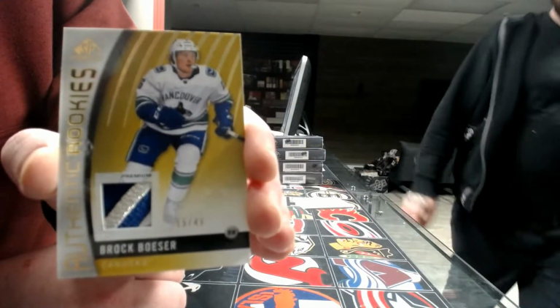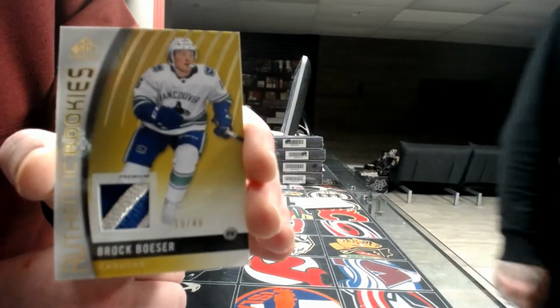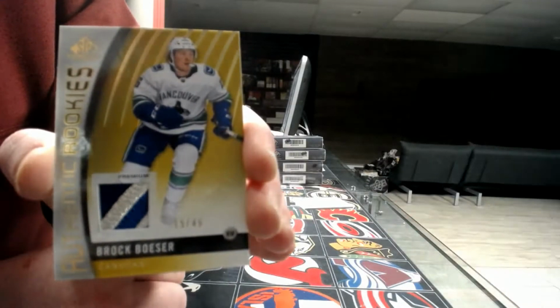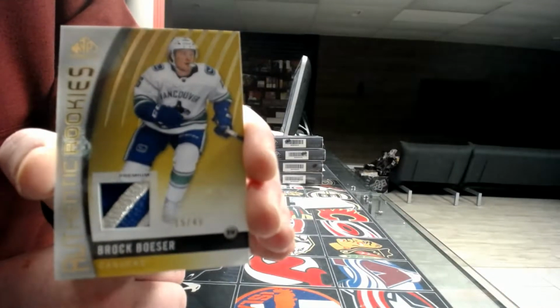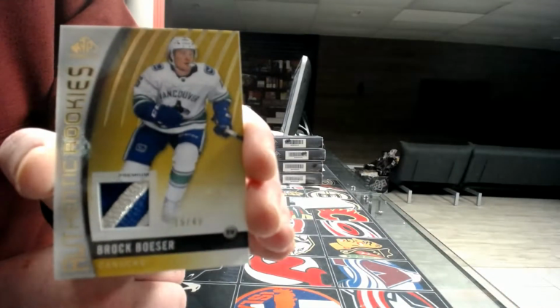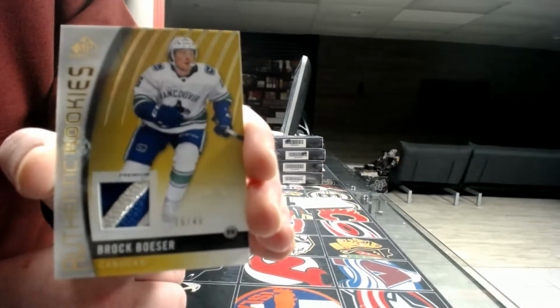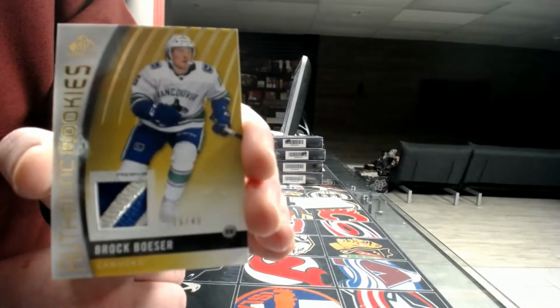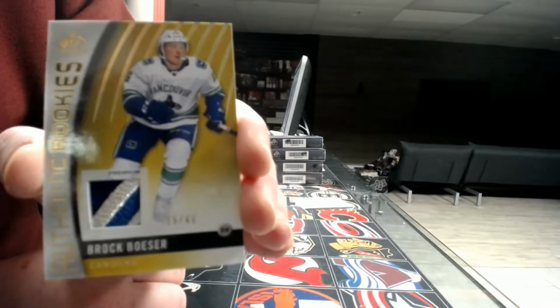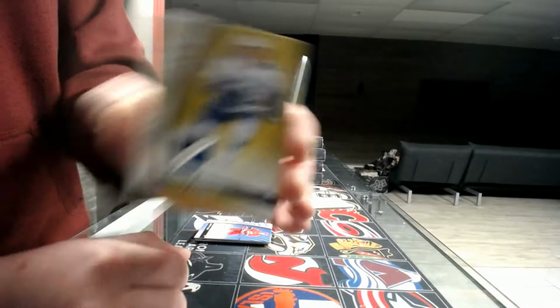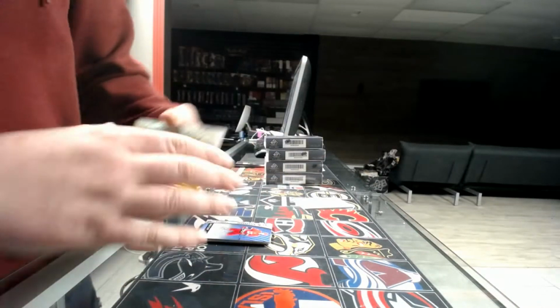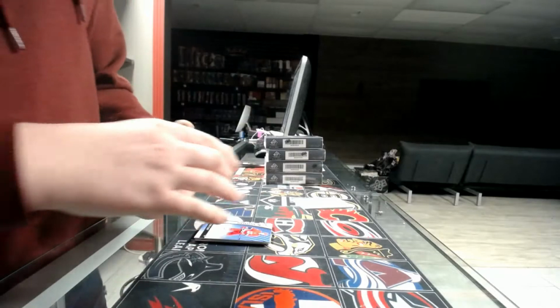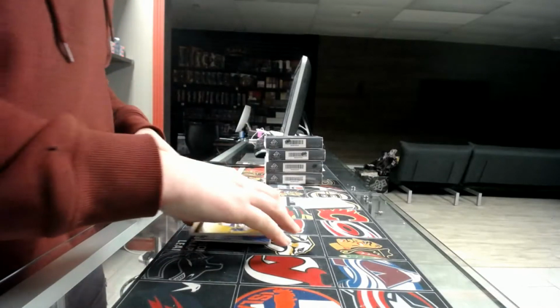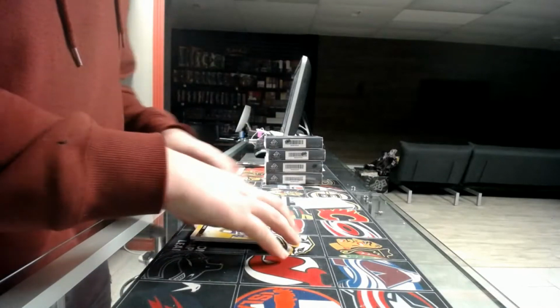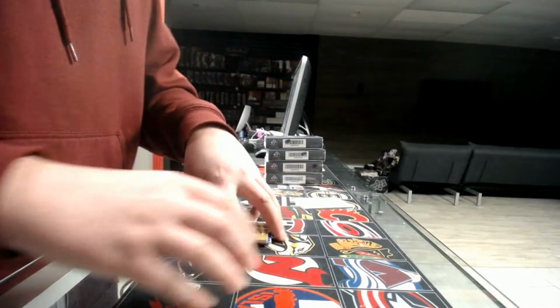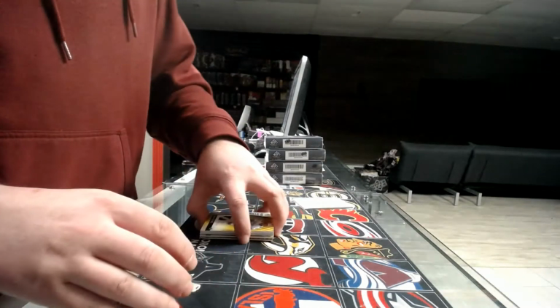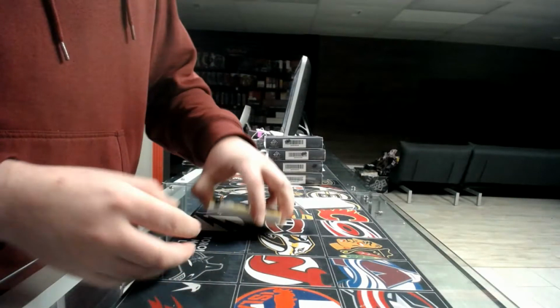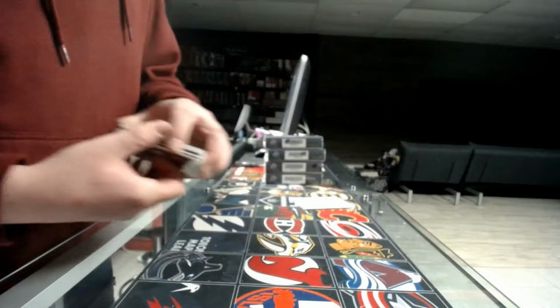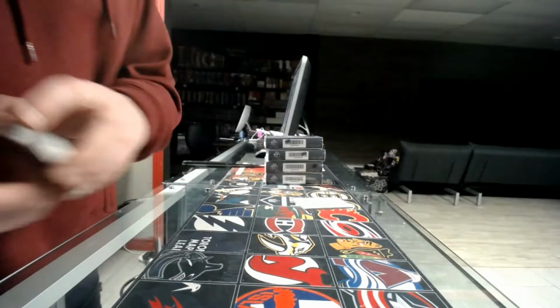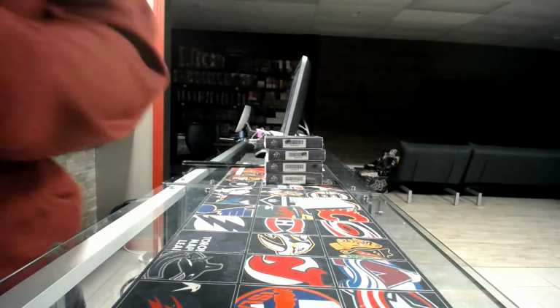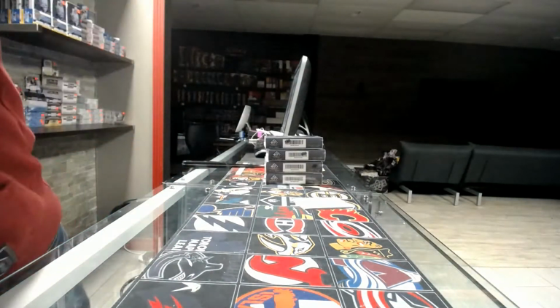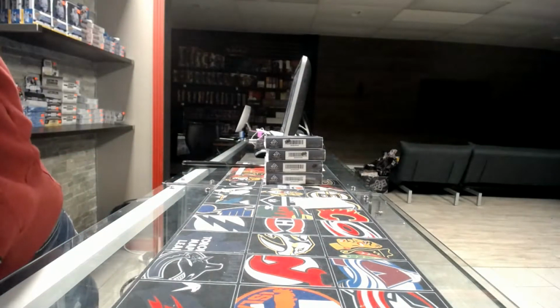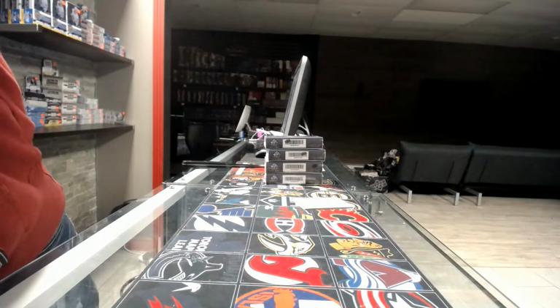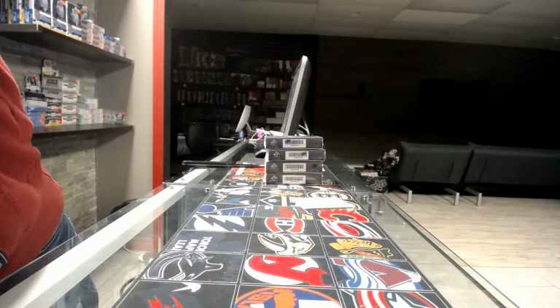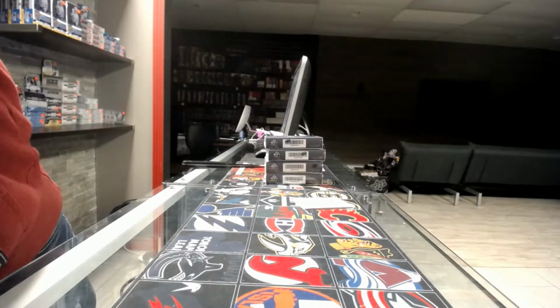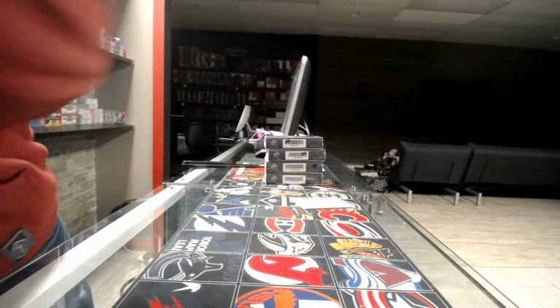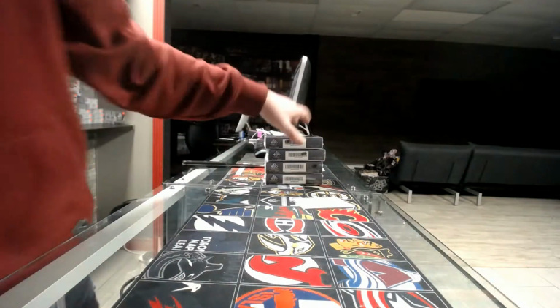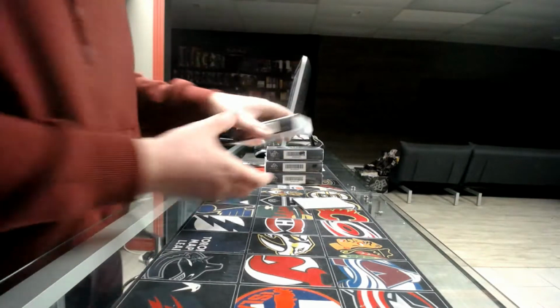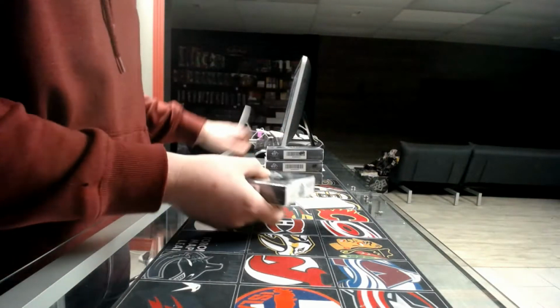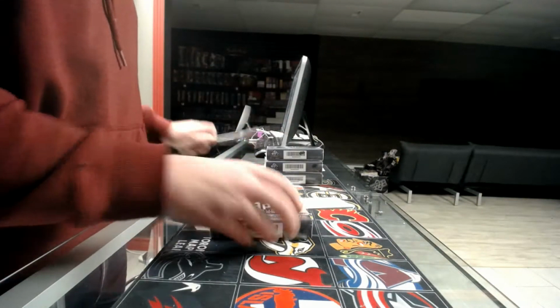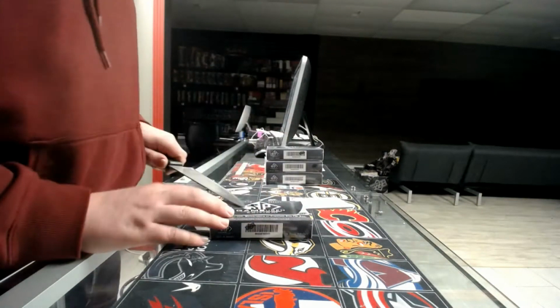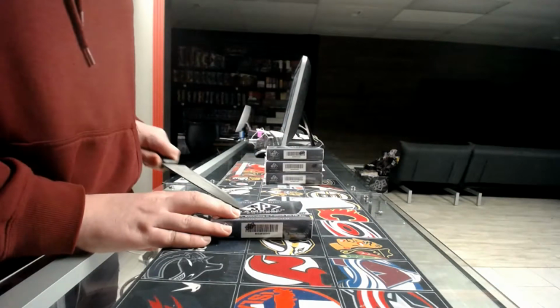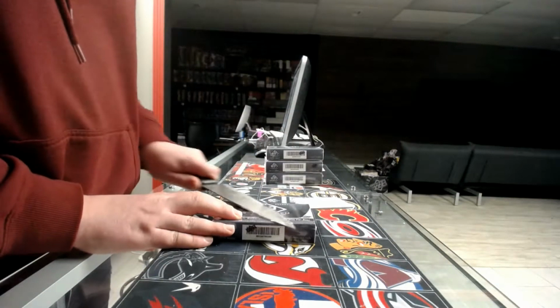Nice — Vancouver Canucks, Brock Boeser rookie patch. That is a nice patch. That was box one. Box number two.